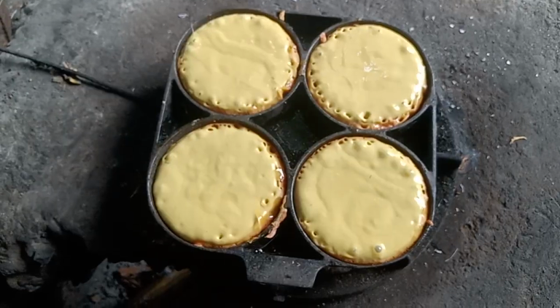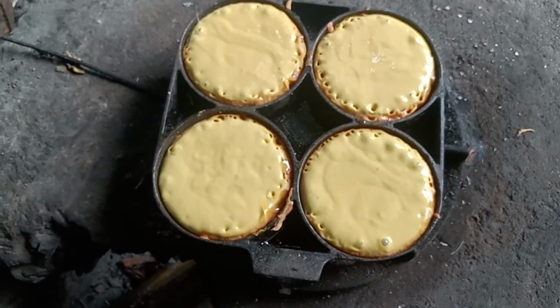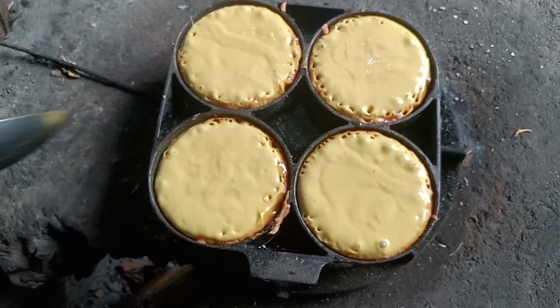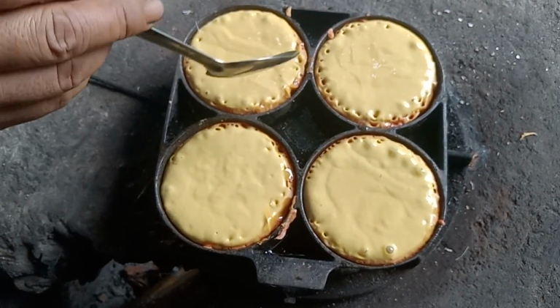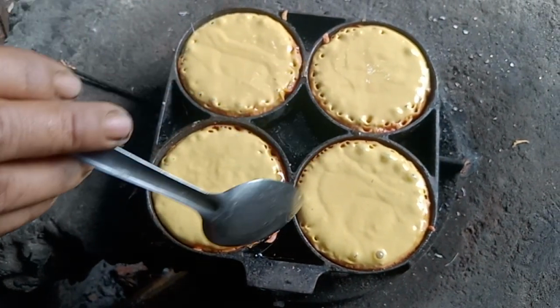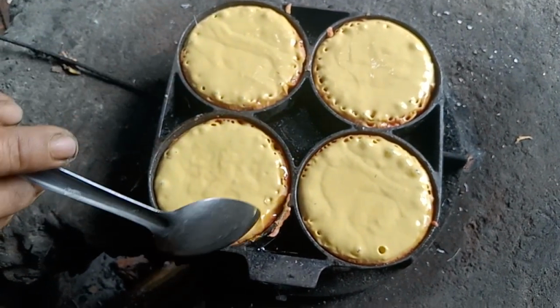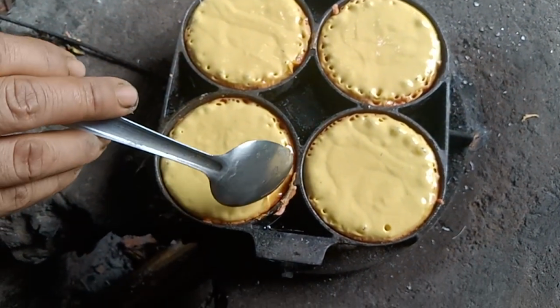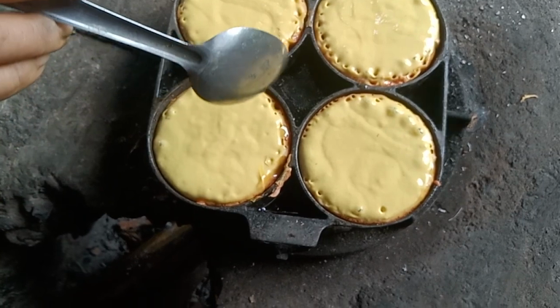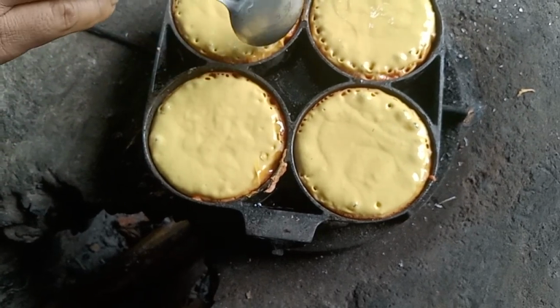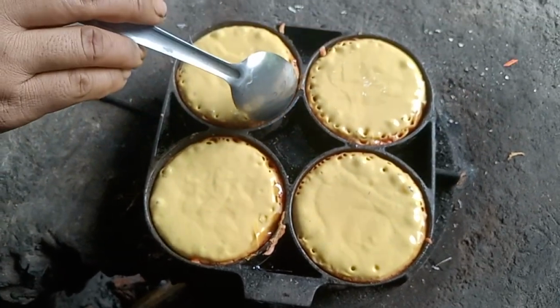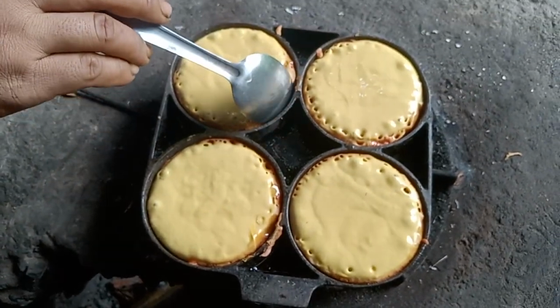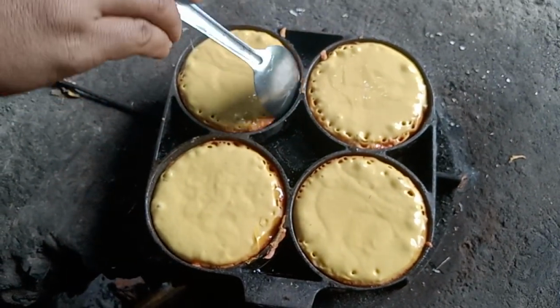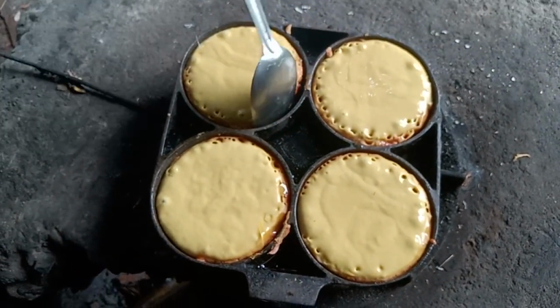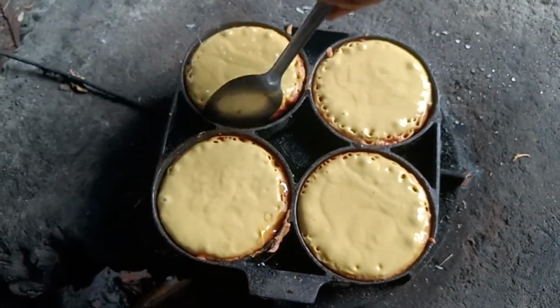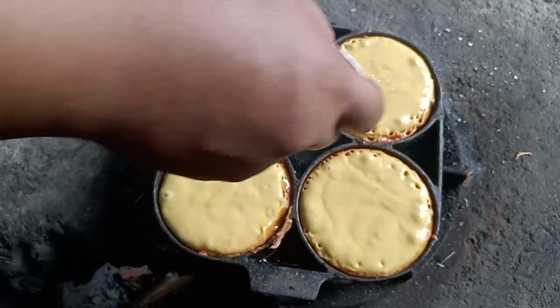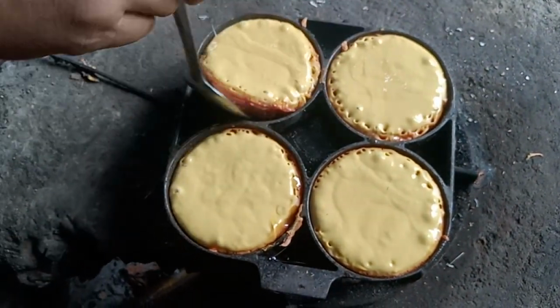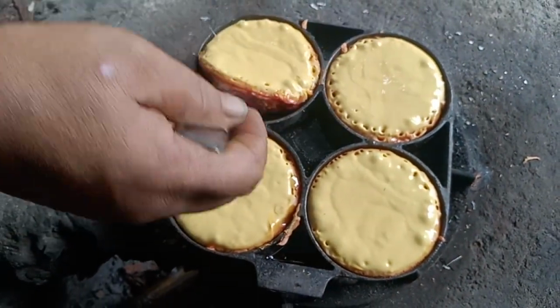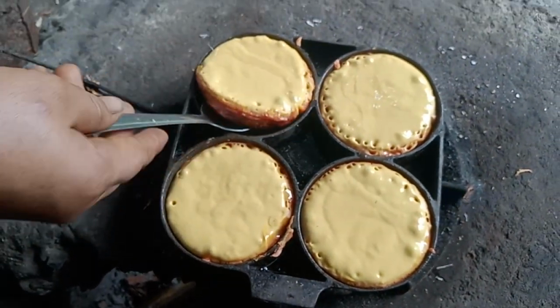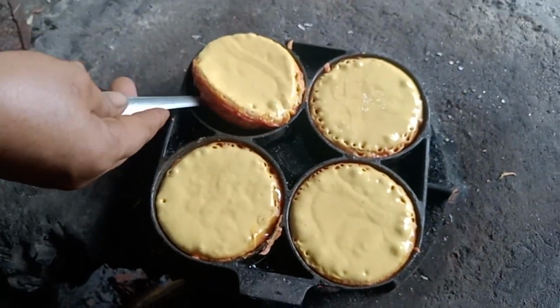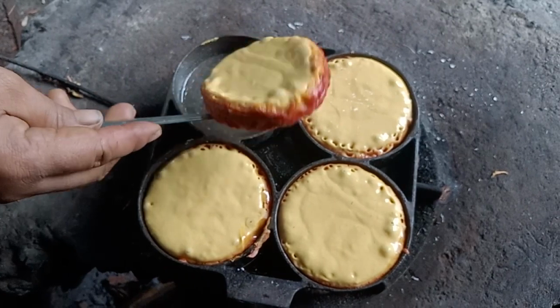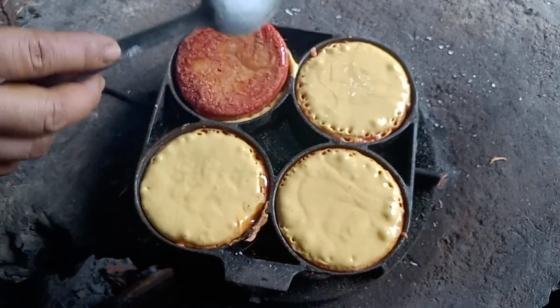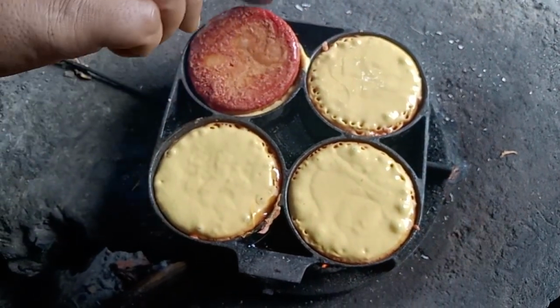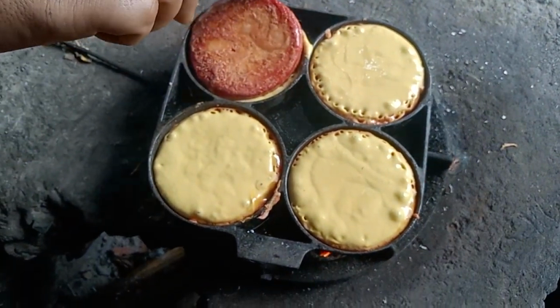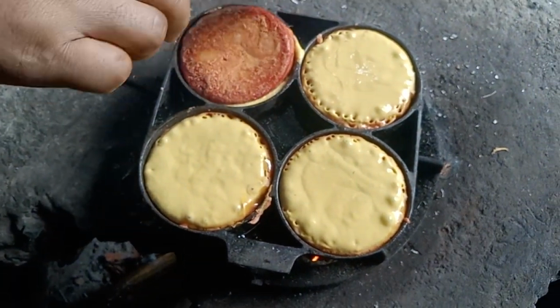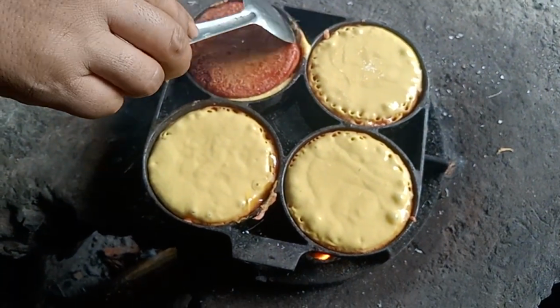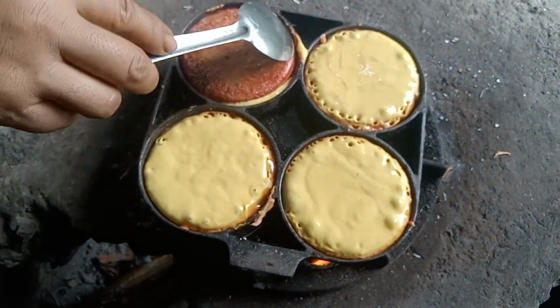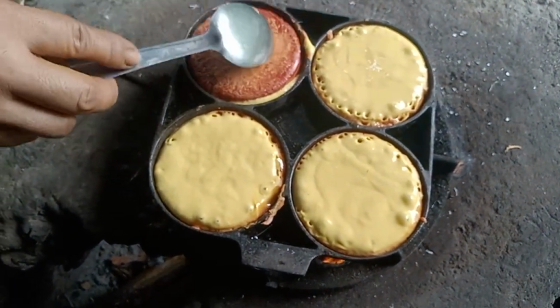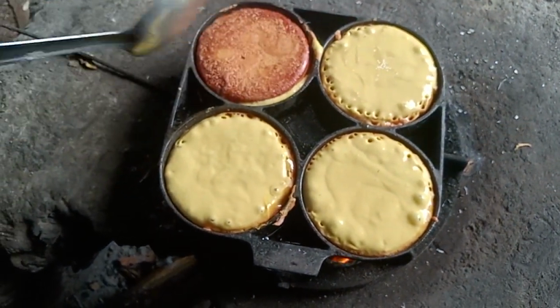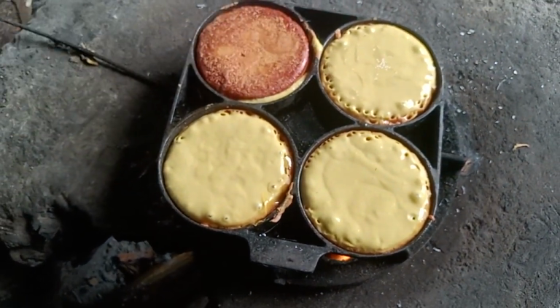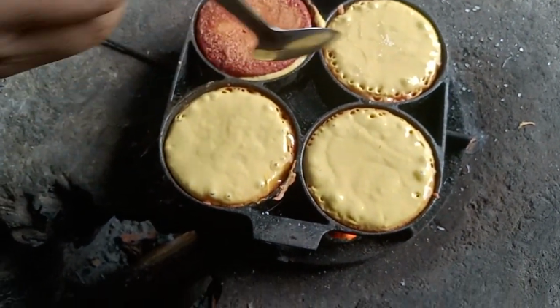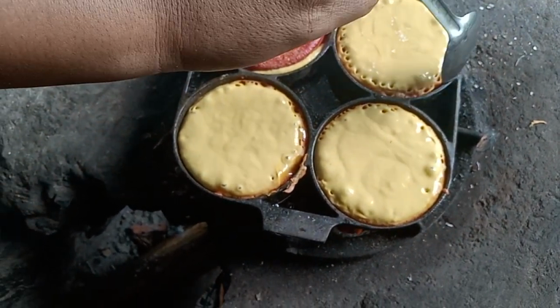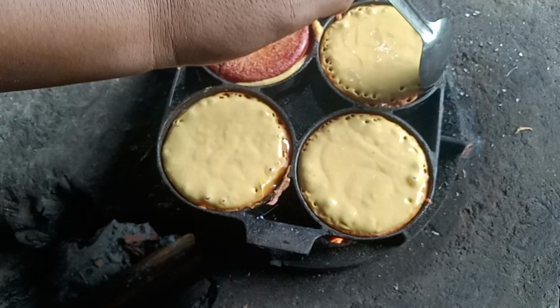Time to flip! Let's see. What's the color? What's the color? Oh, it's orange! It's orange — nice, nice!